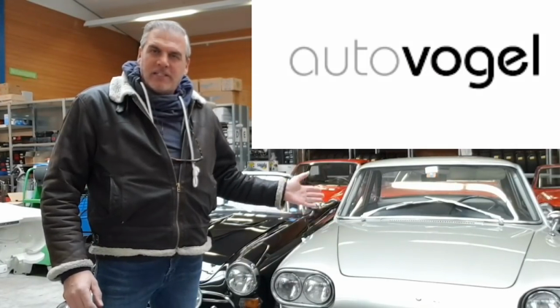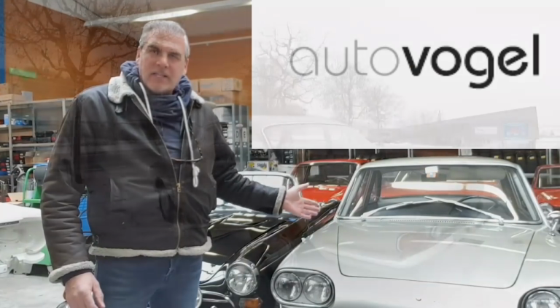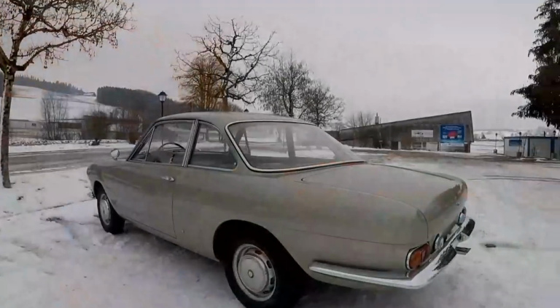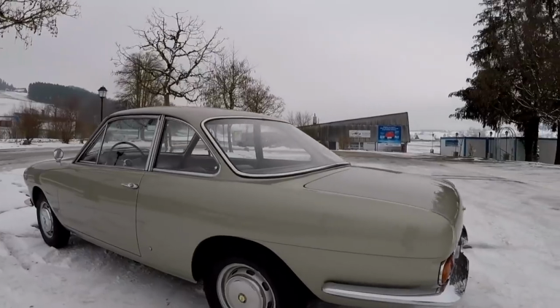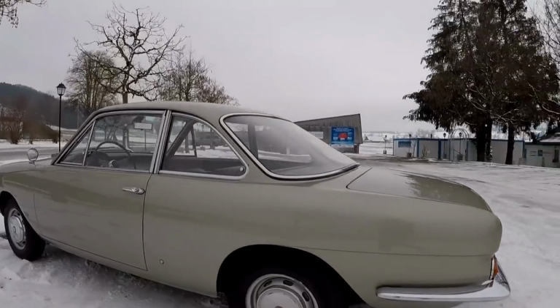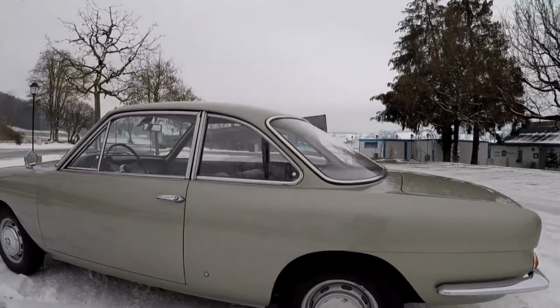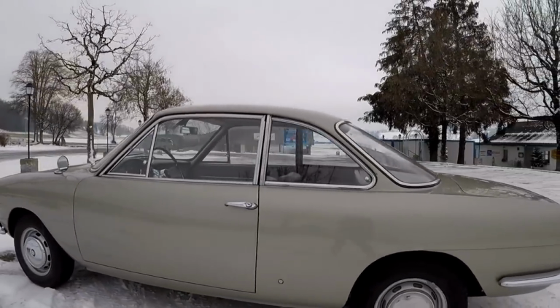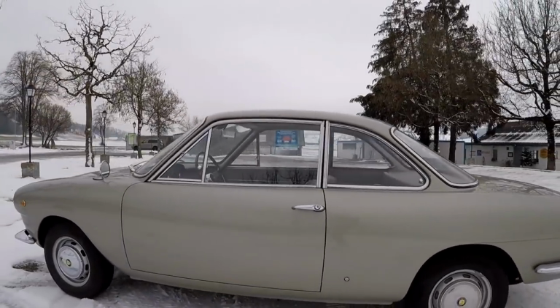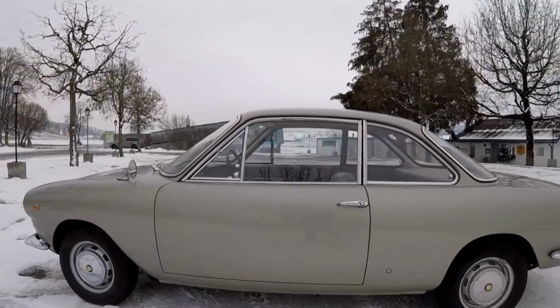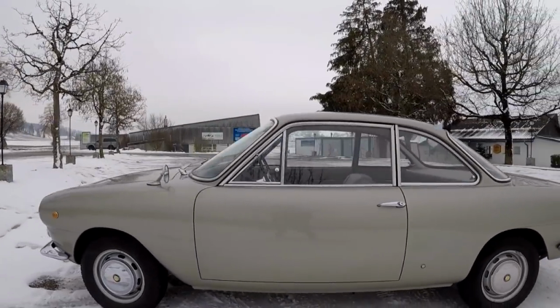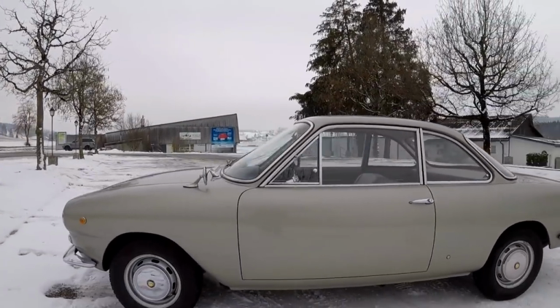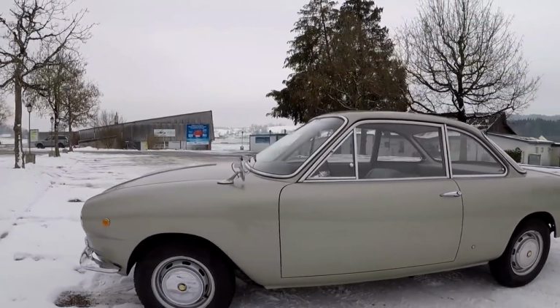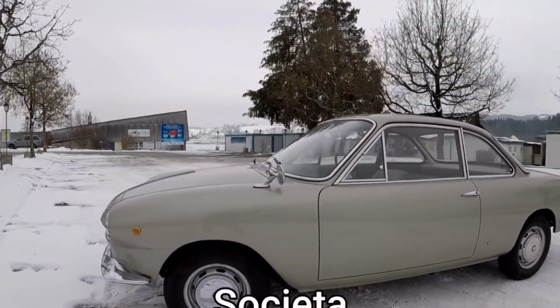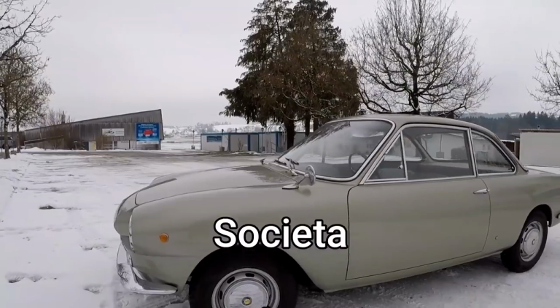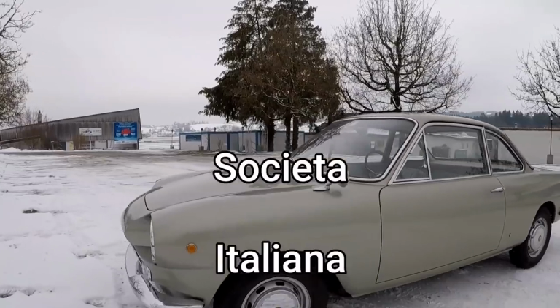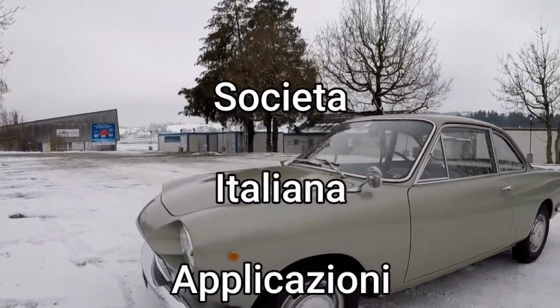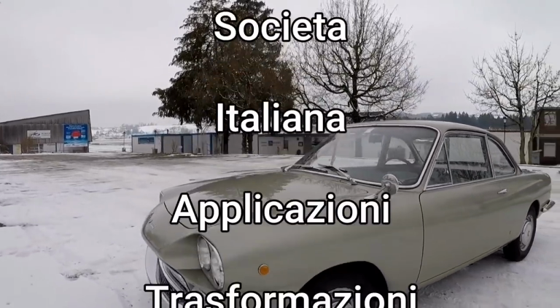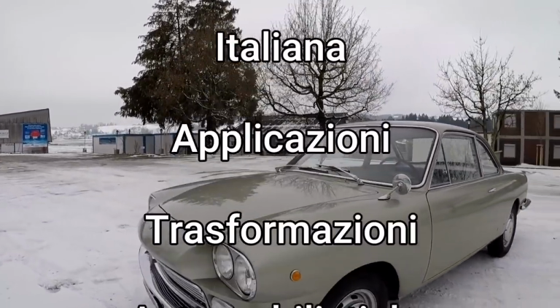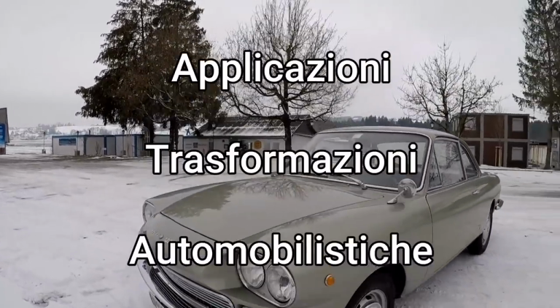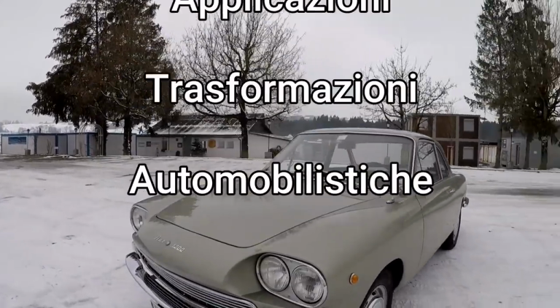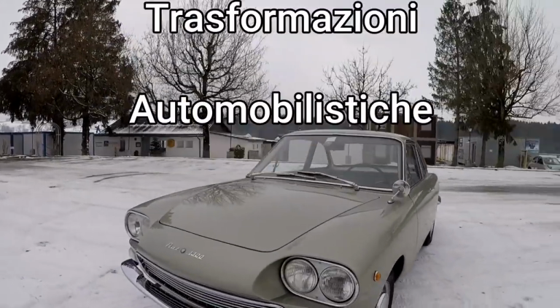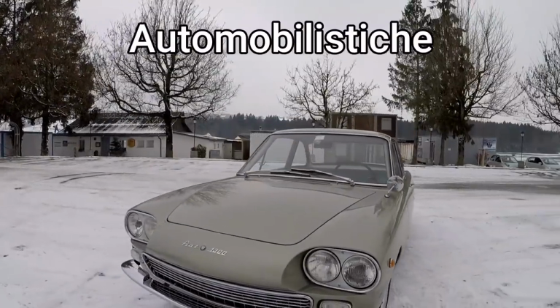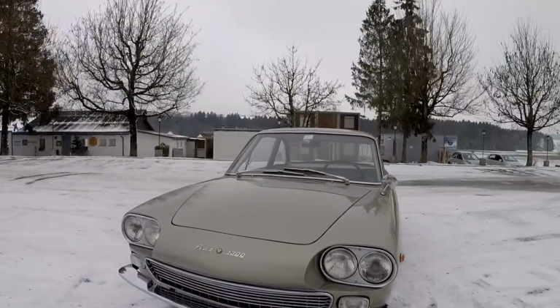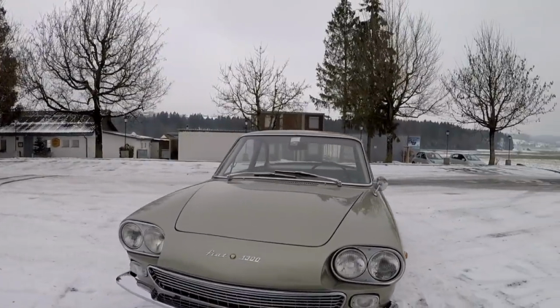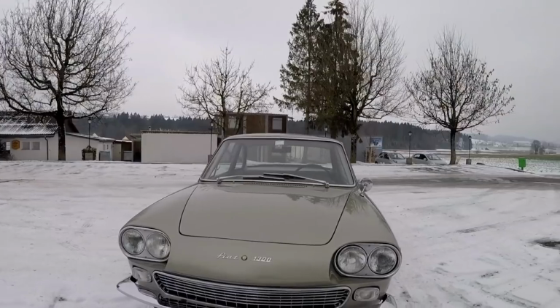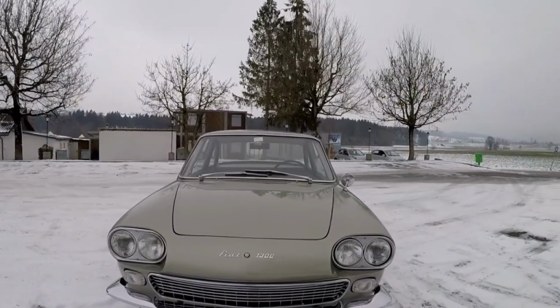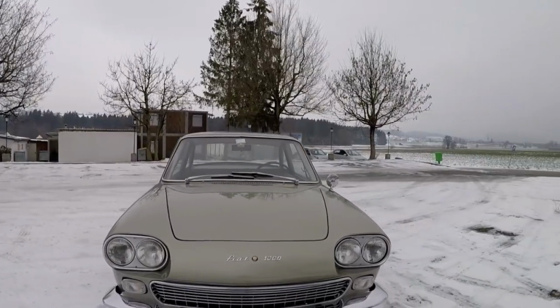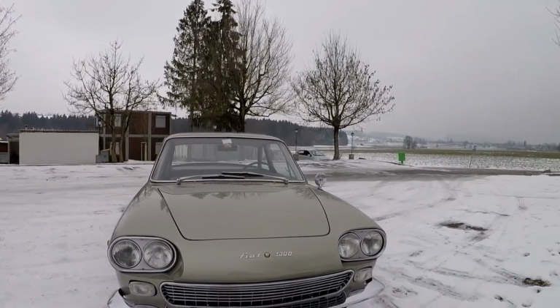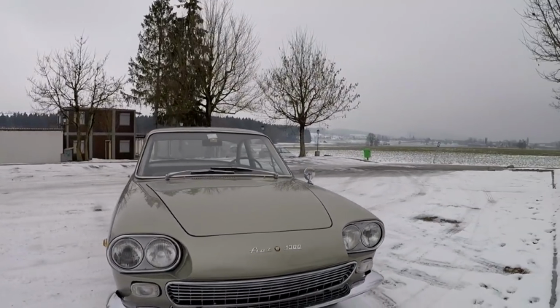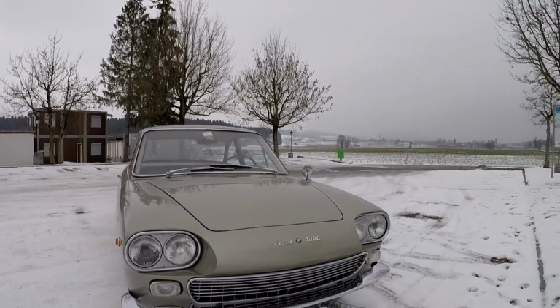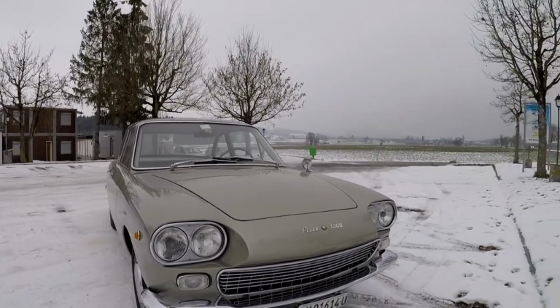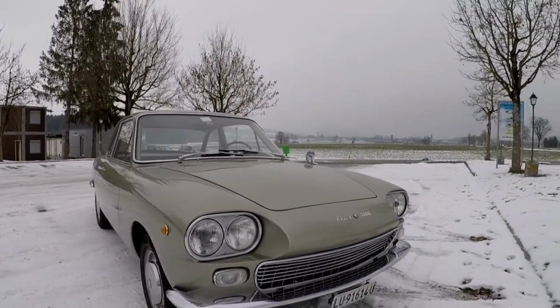This is the car they were talking about: a Siata 1300 Coupe. Siata is short for Società Italiana Applicazioni Transformazioni Automobilistiche, which in English means it was one of the earliest tuning companies in the world.